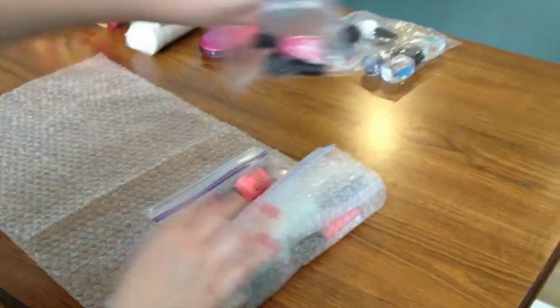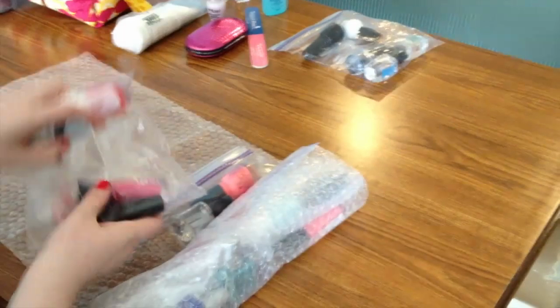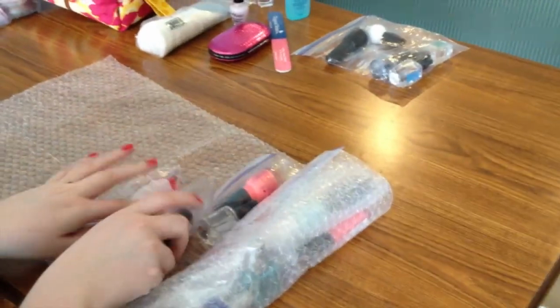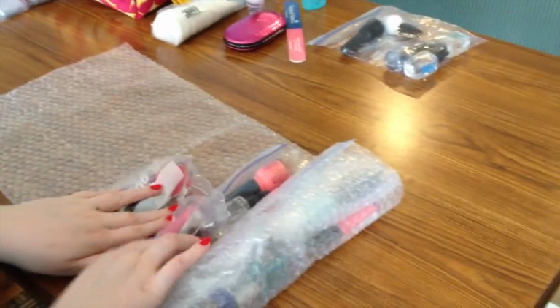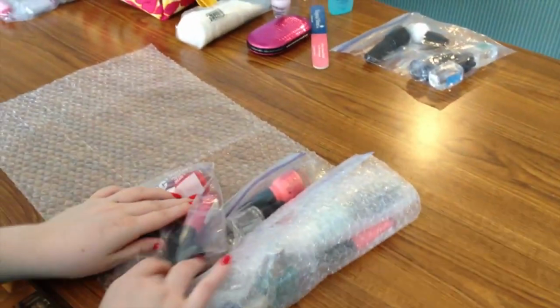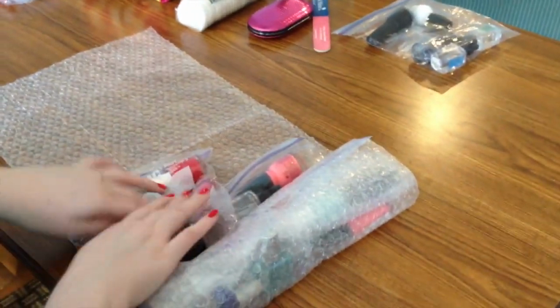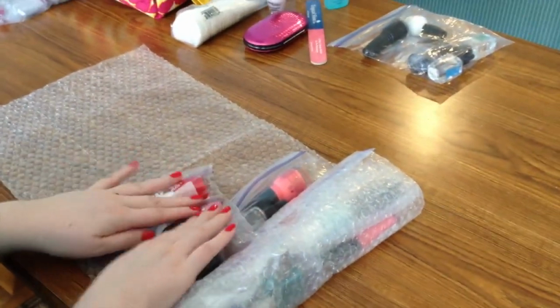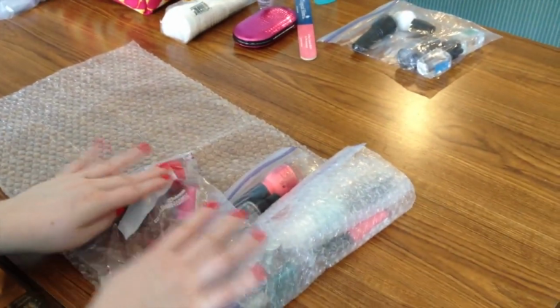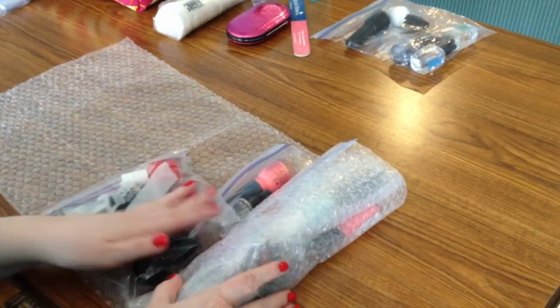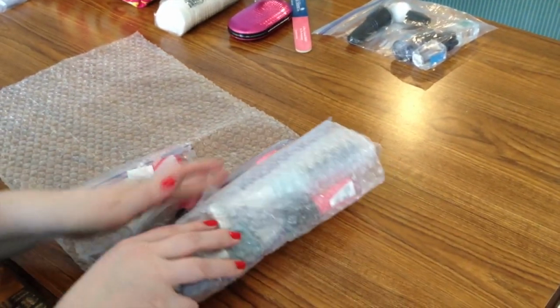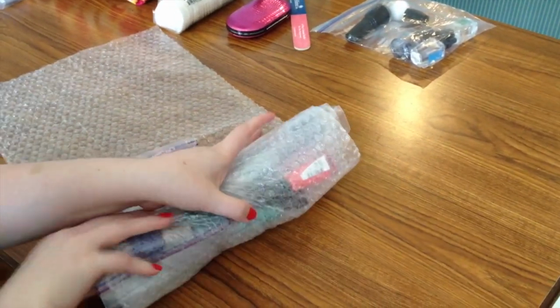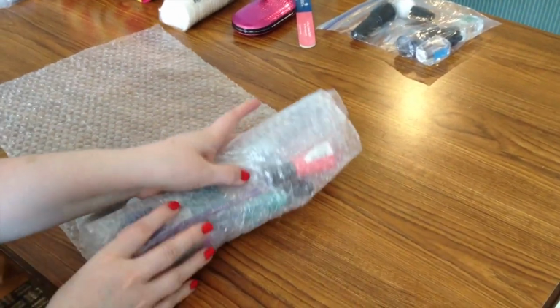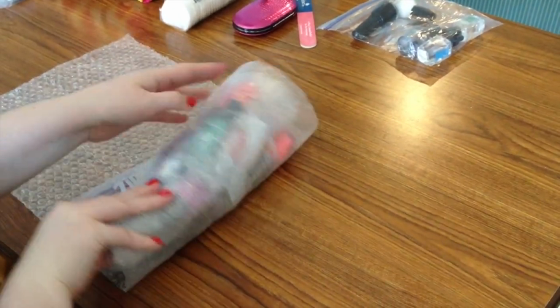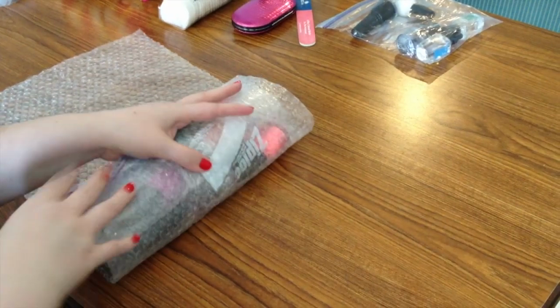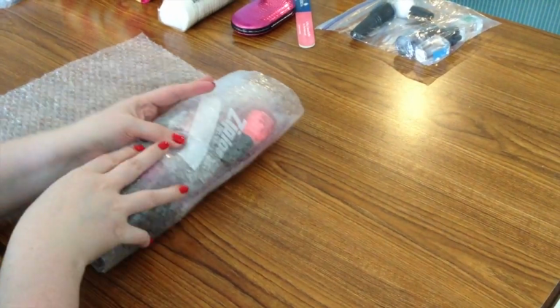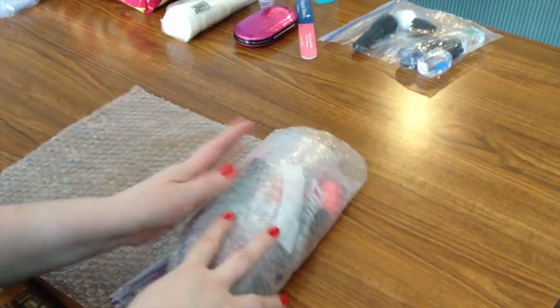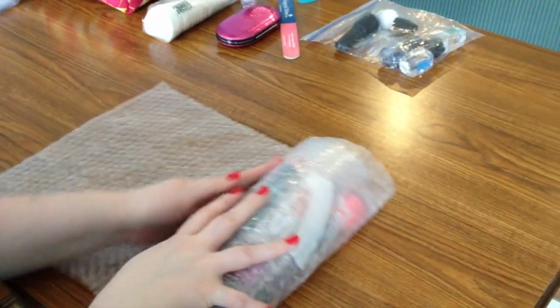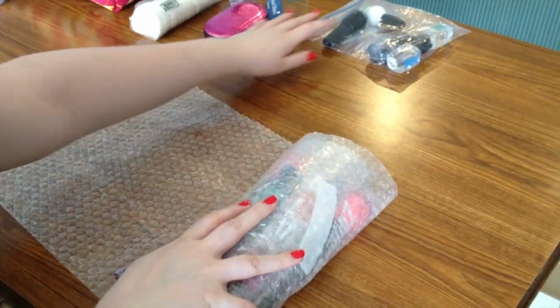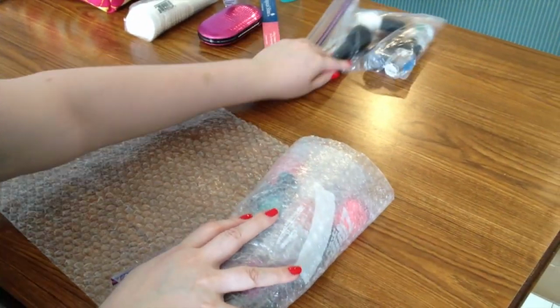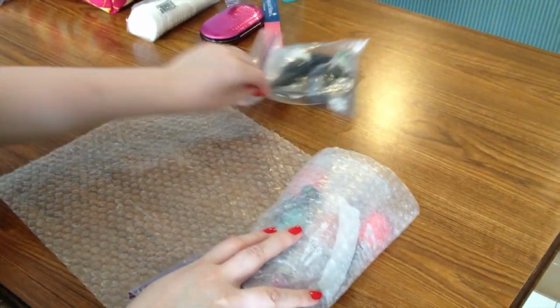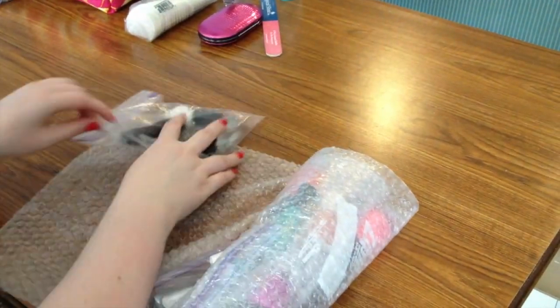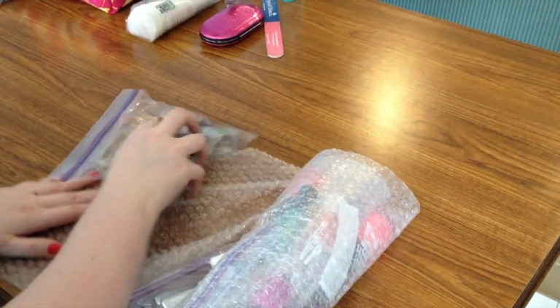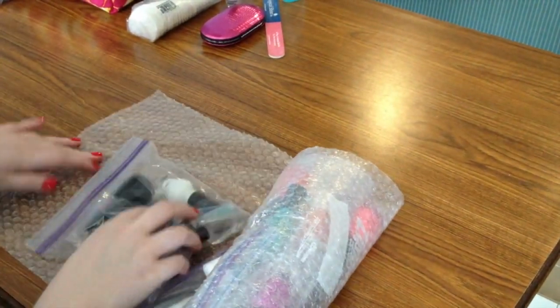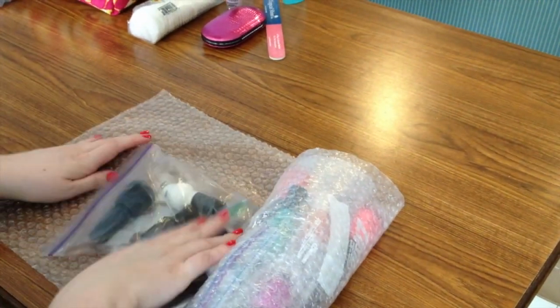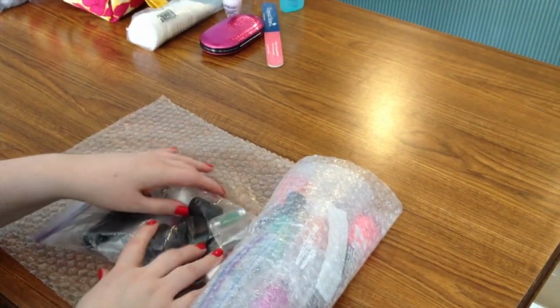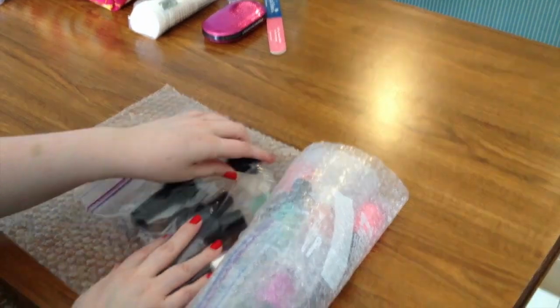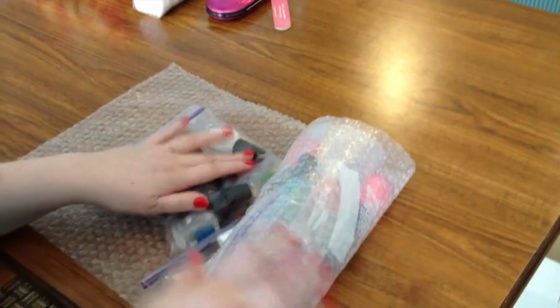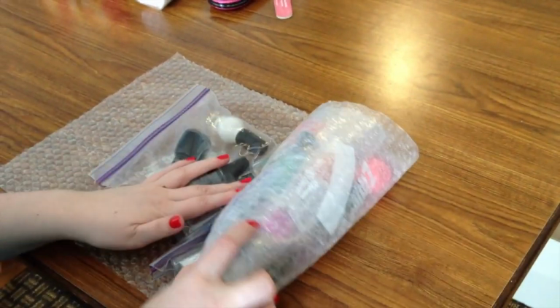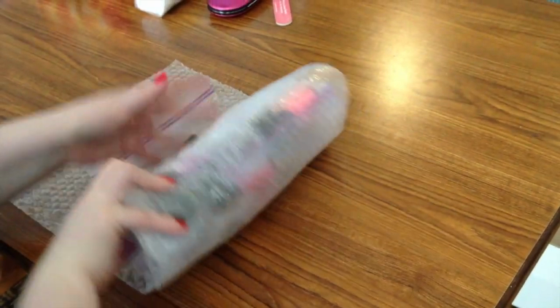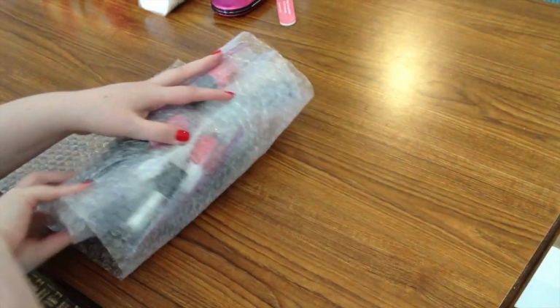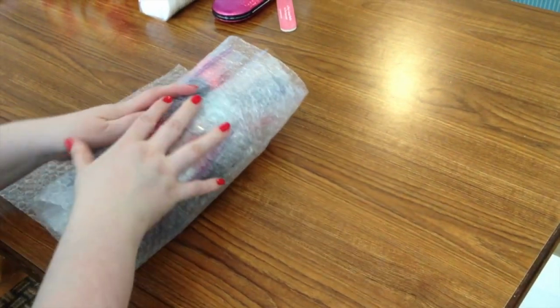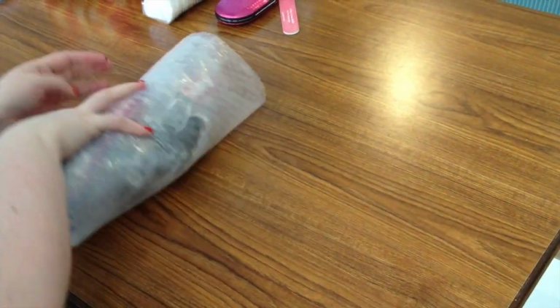Grab another bag and put that in. And then I've got one more bag. I'm going to stagger that.